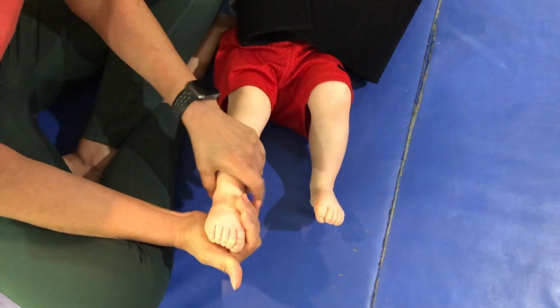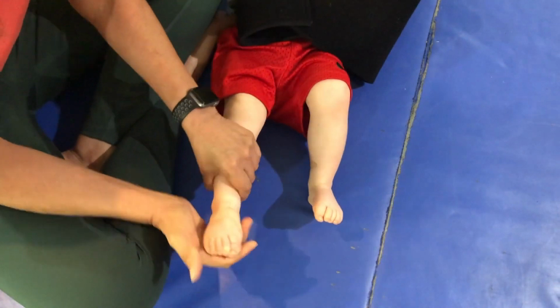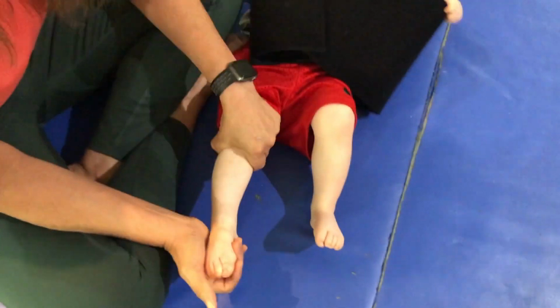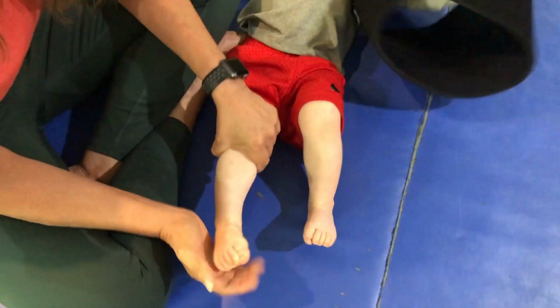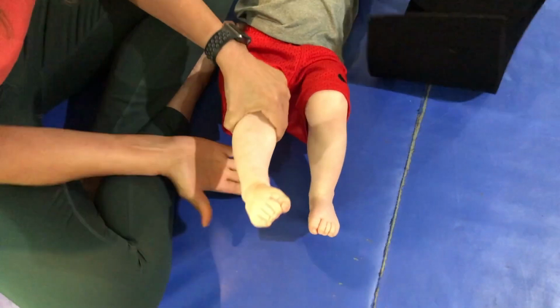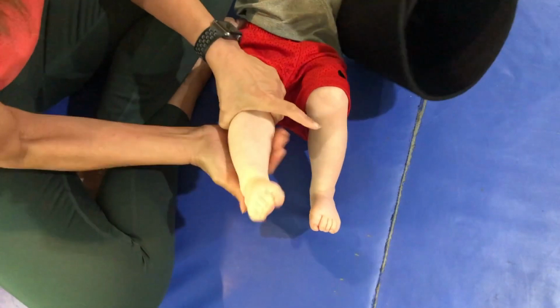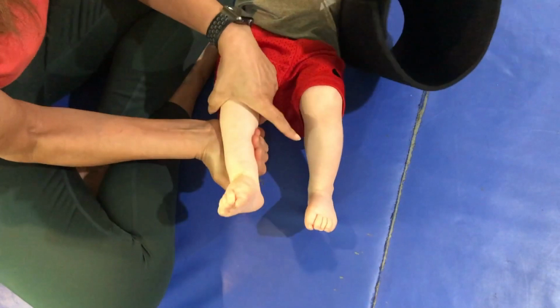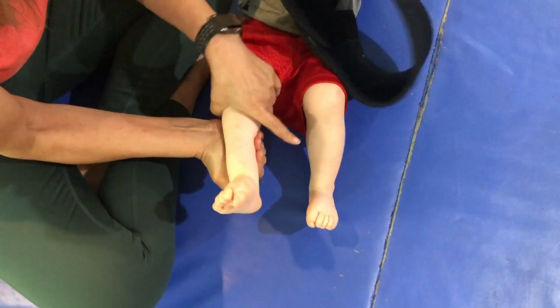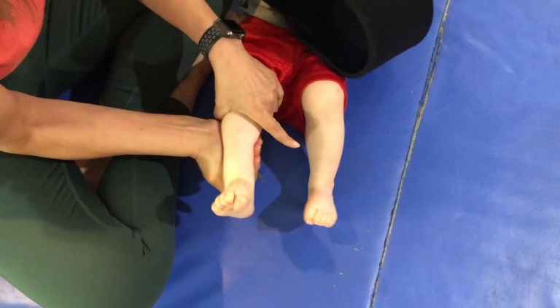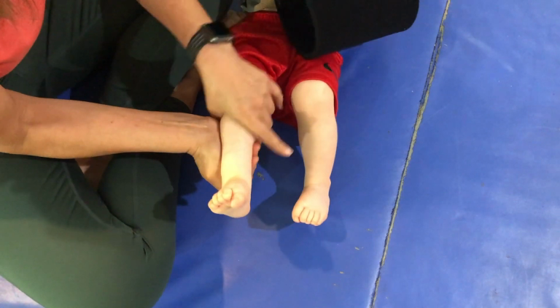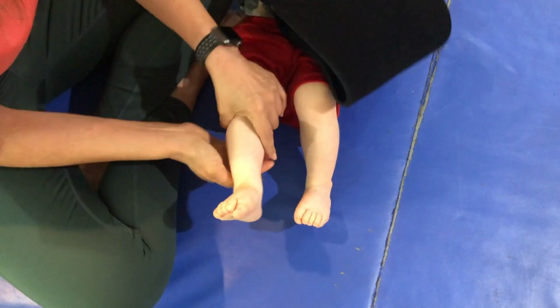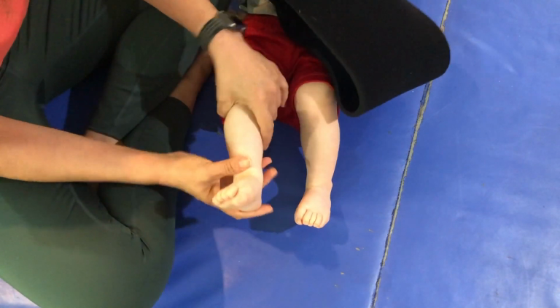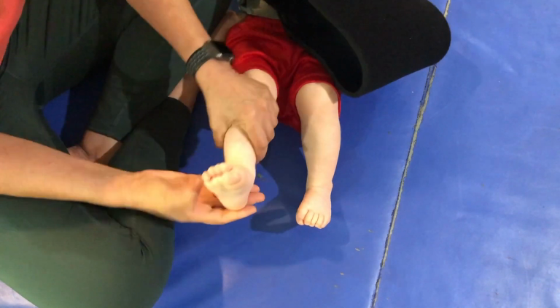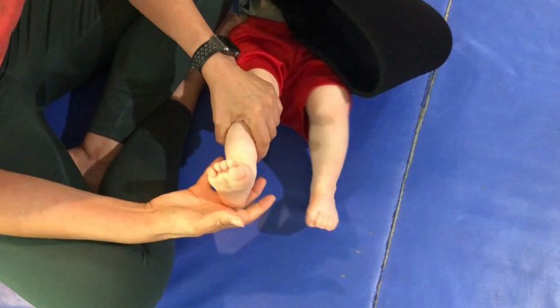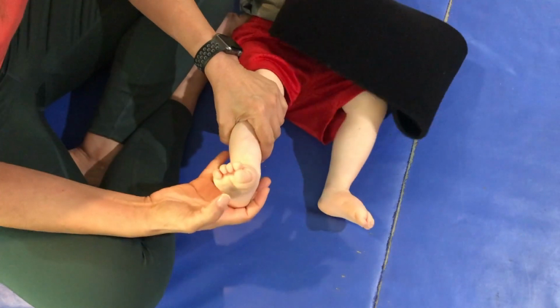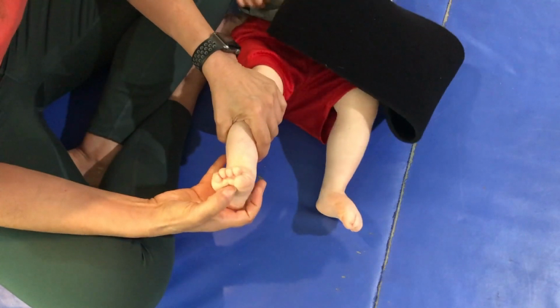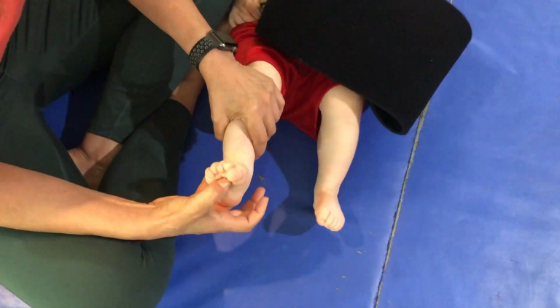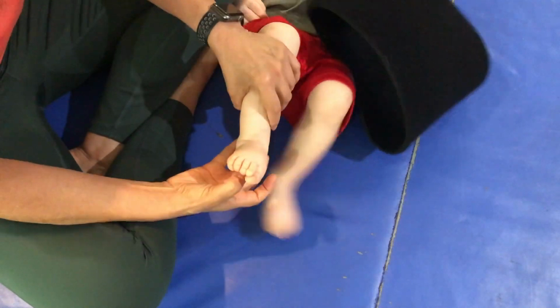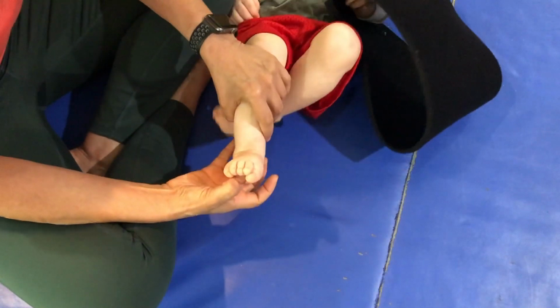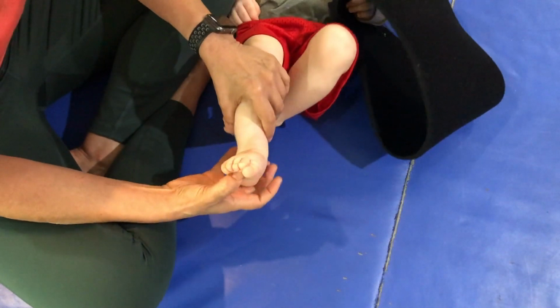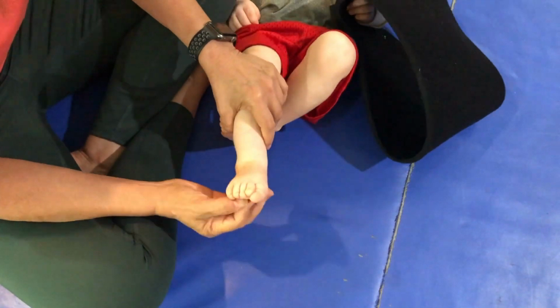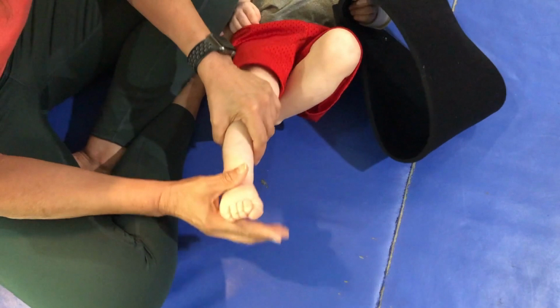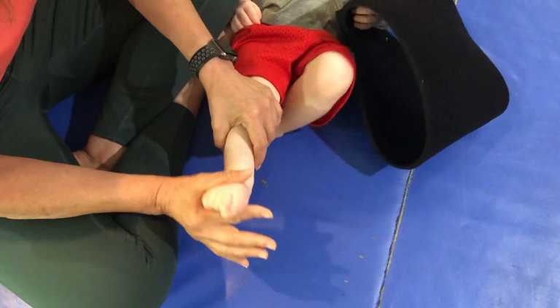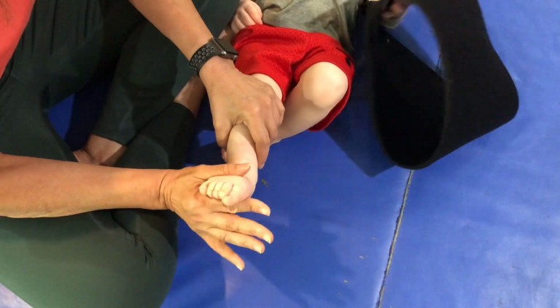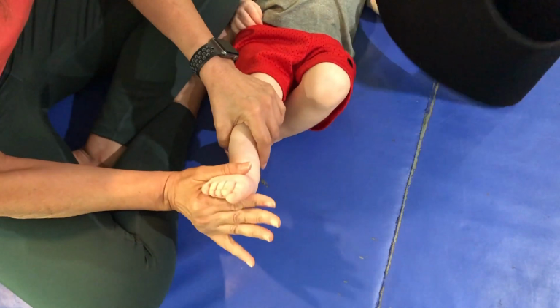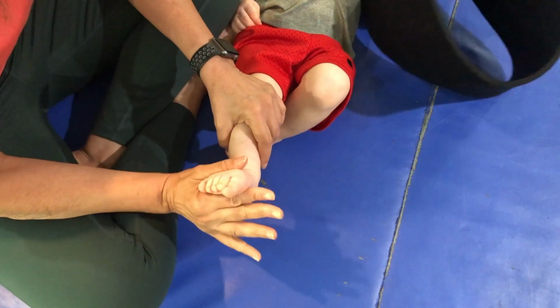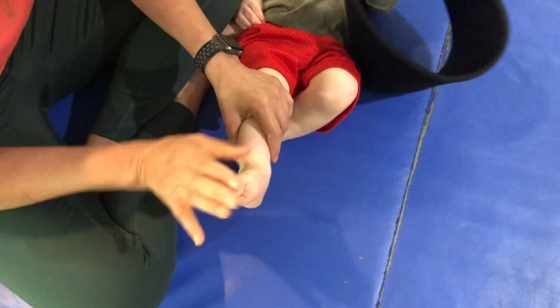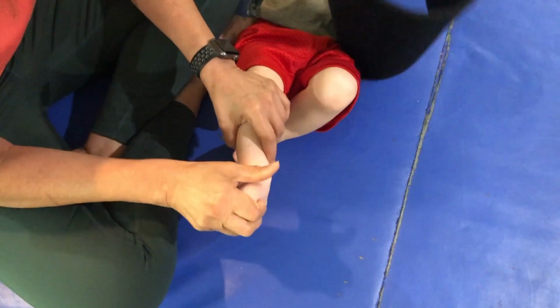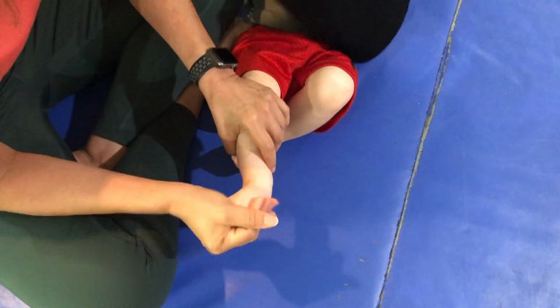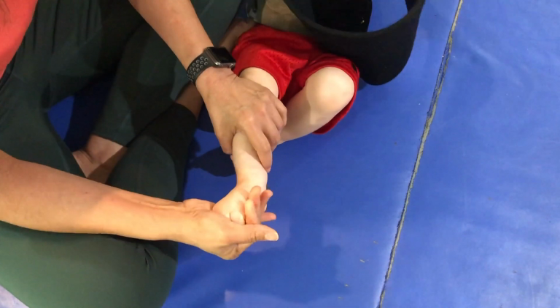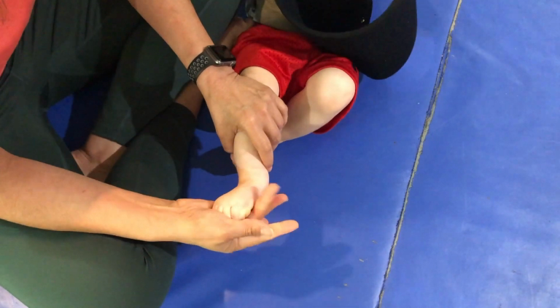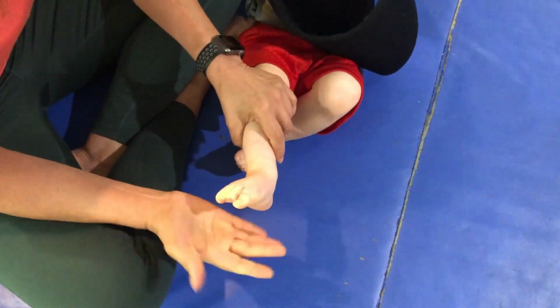Having a brace is going to shut off this muscle early because he's not walking yet, and if he has the plantar grasp reflex, a brace that comes in here is going to make him curl his toes more.